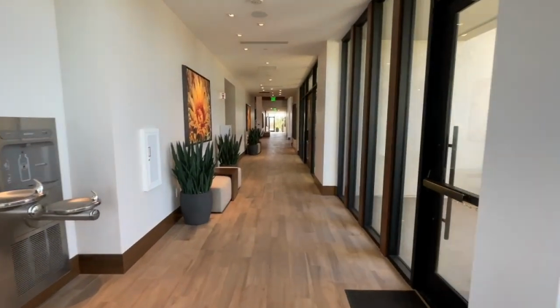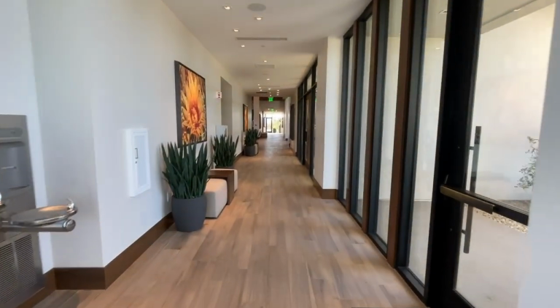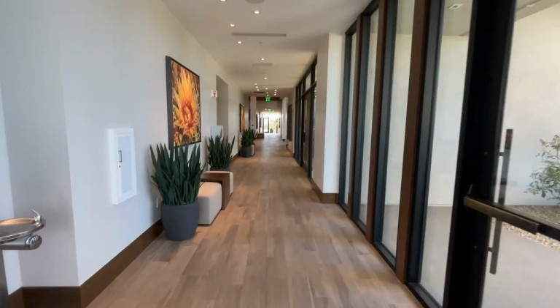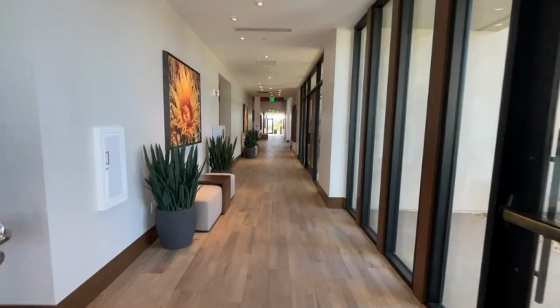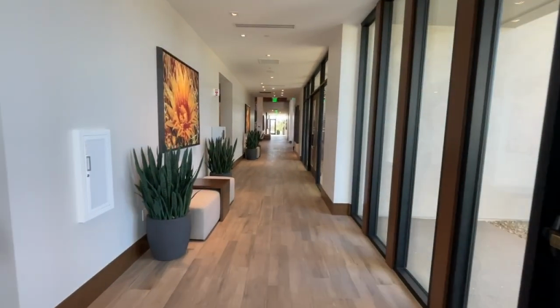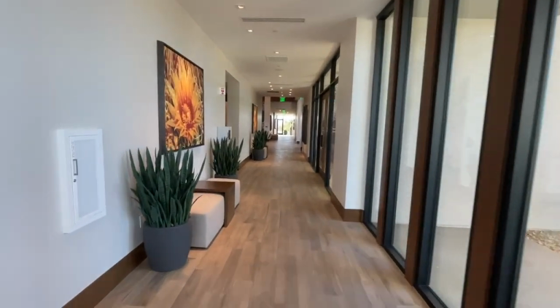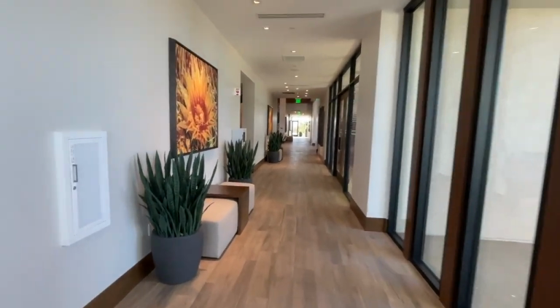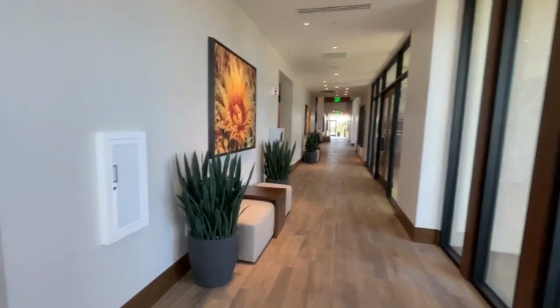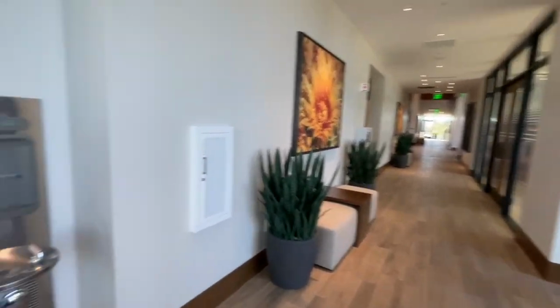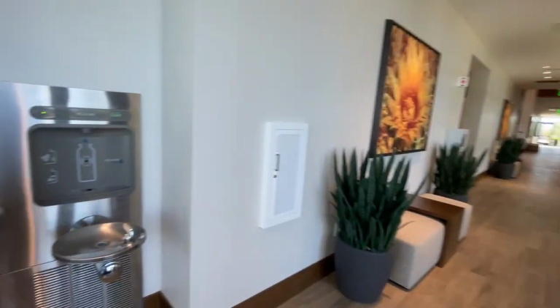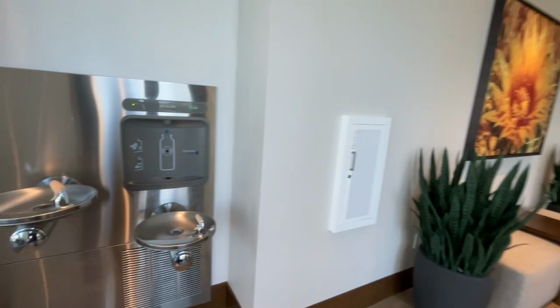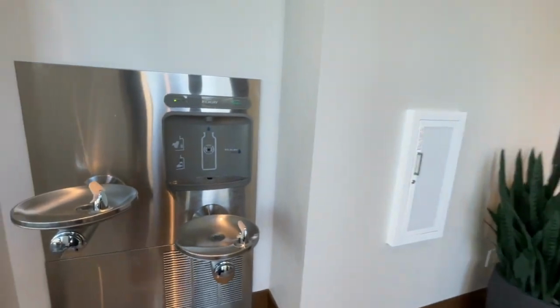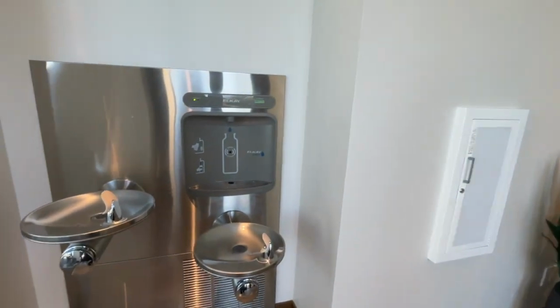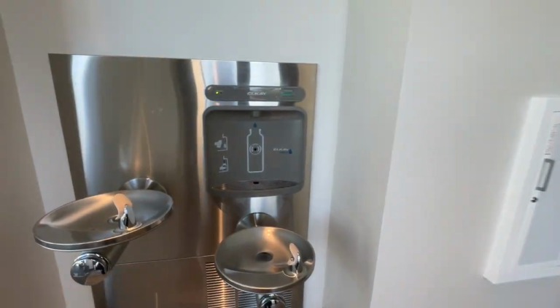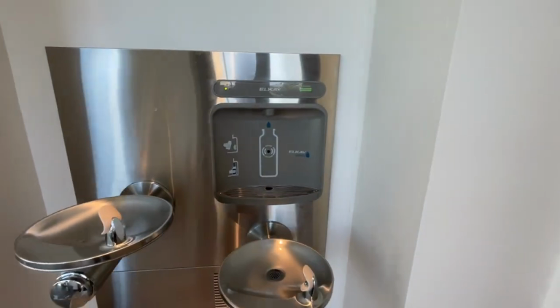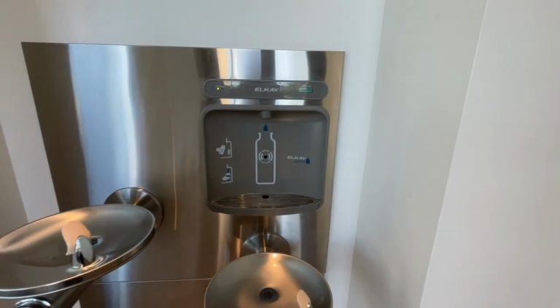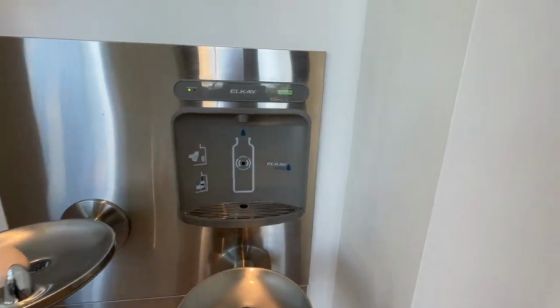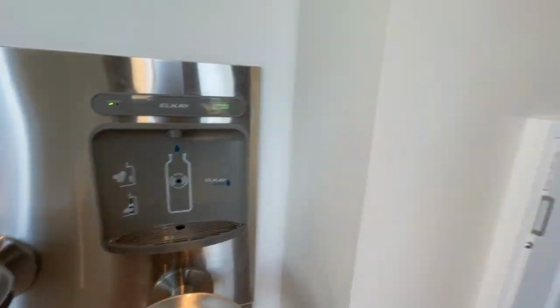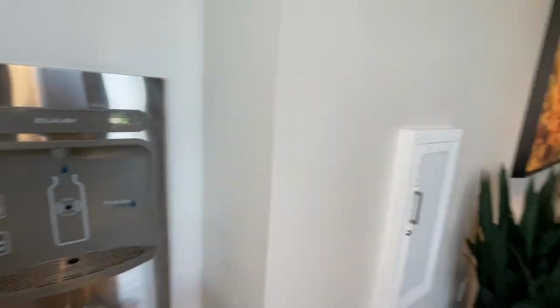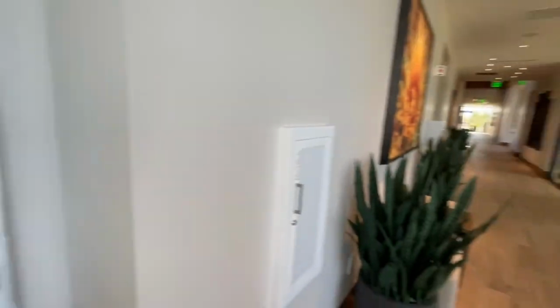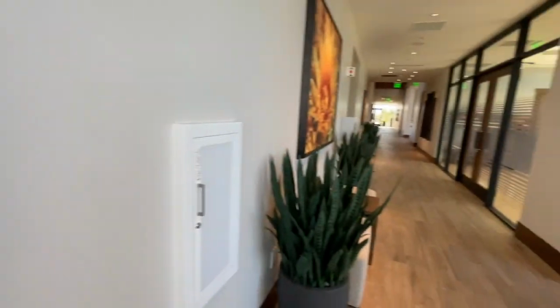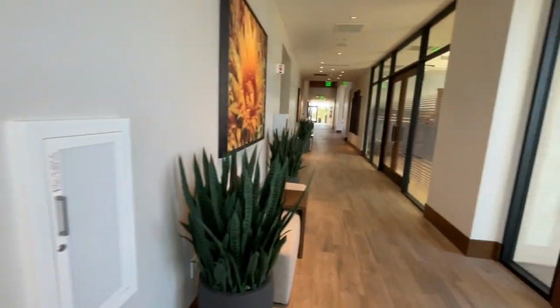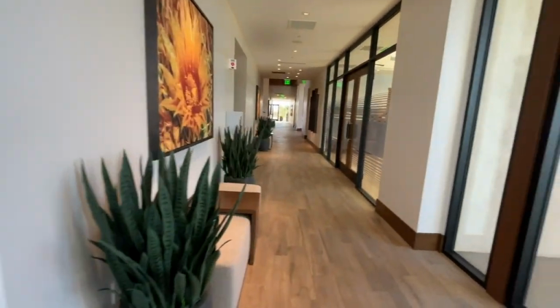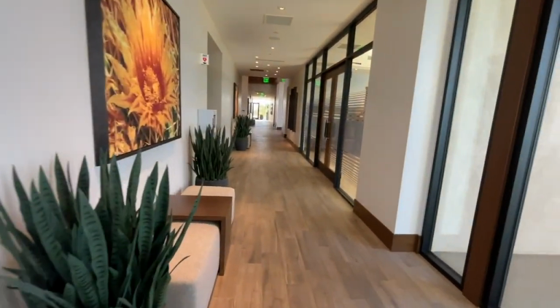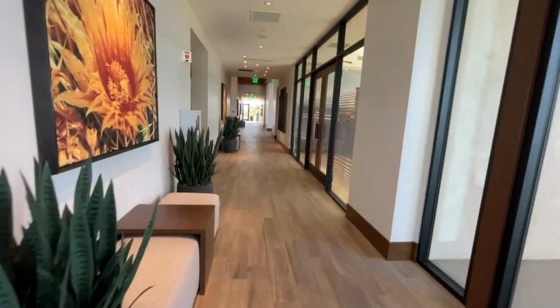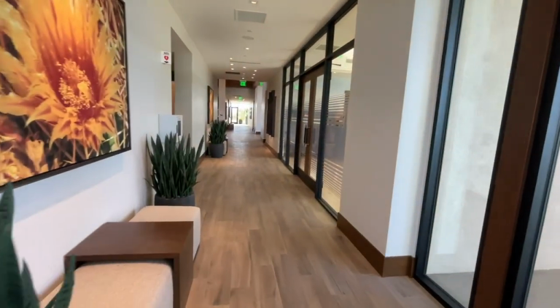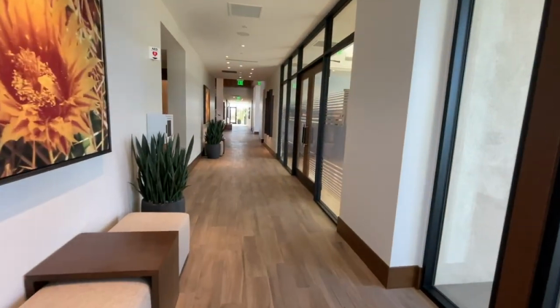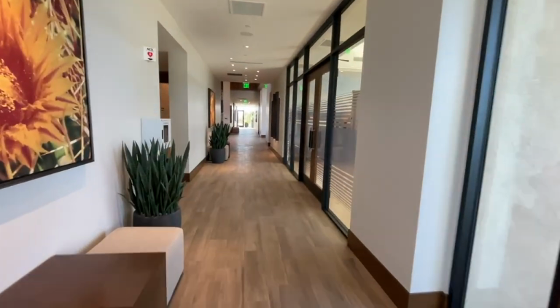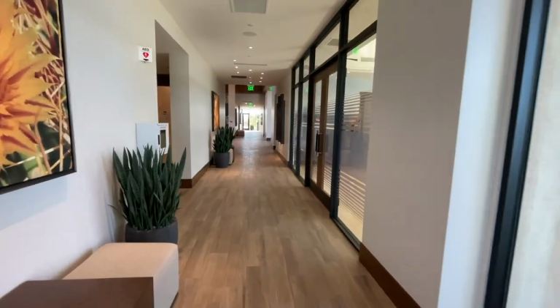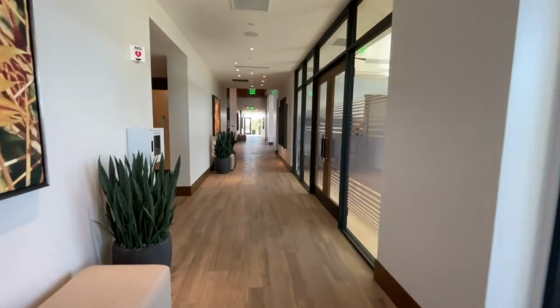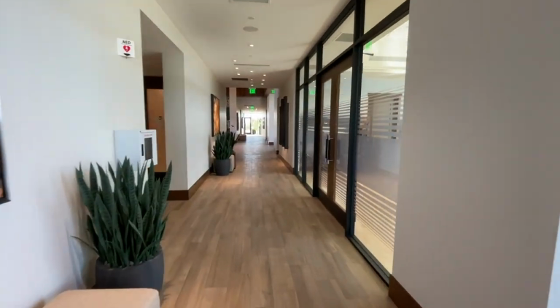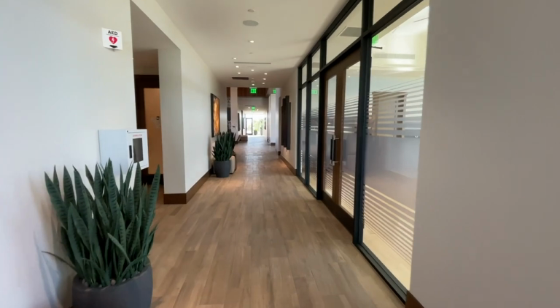It's a lot more reasonable than a lot of the other retirement communities here in the Valley.